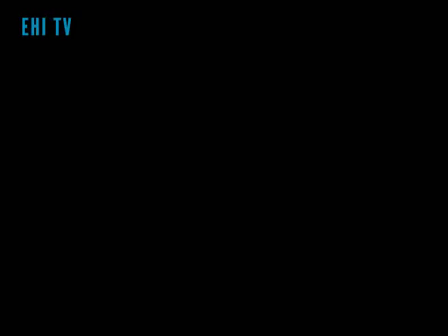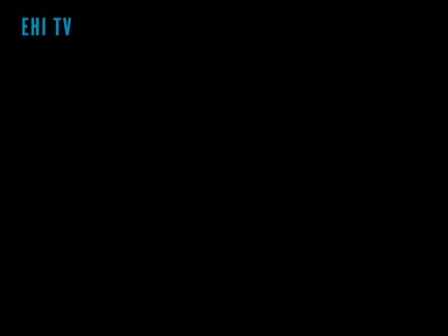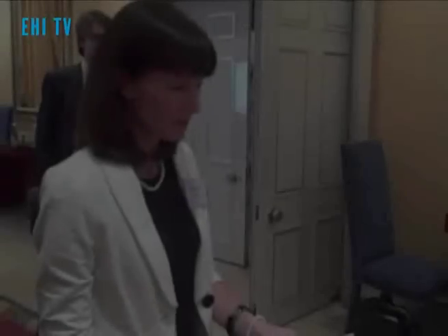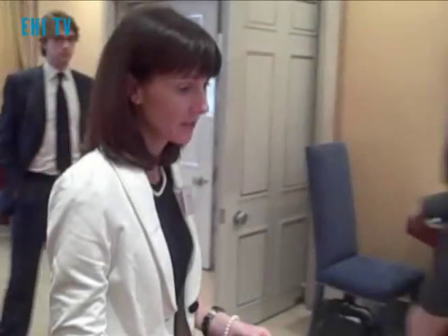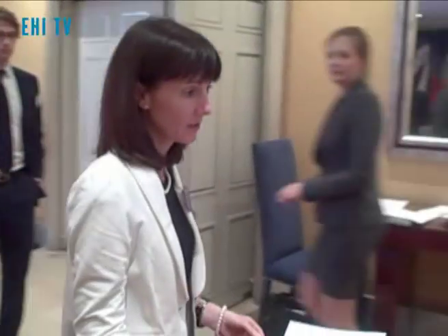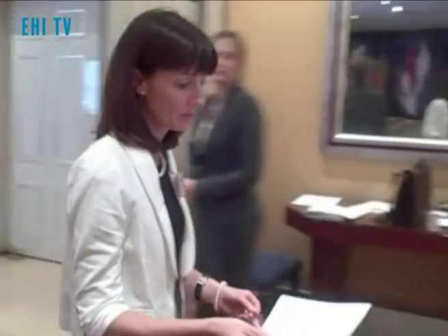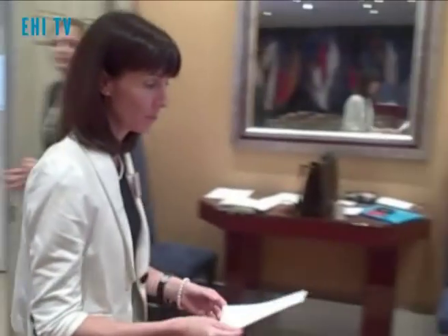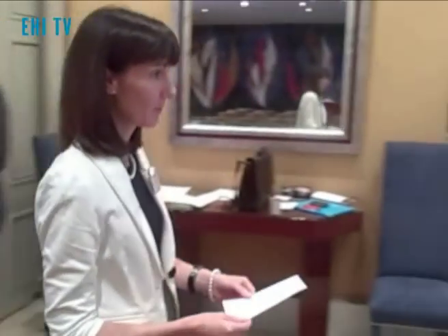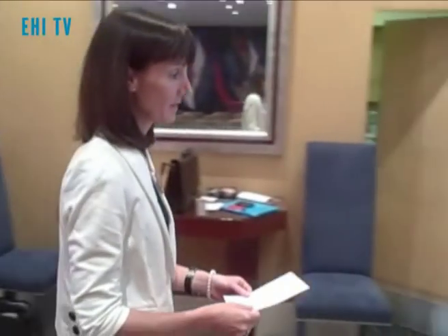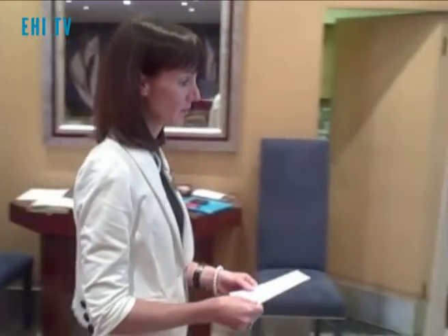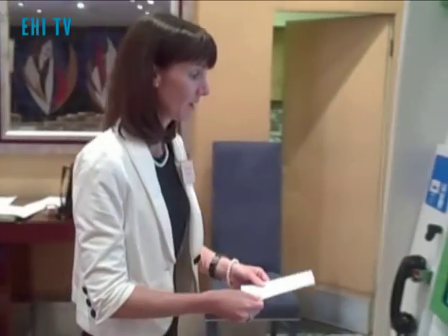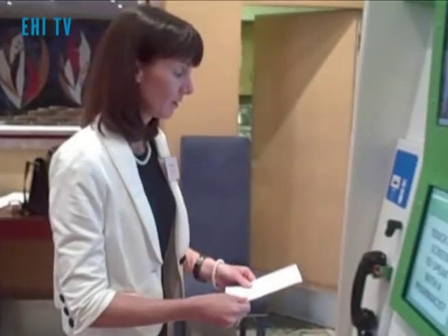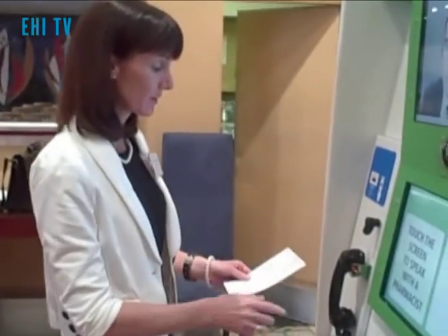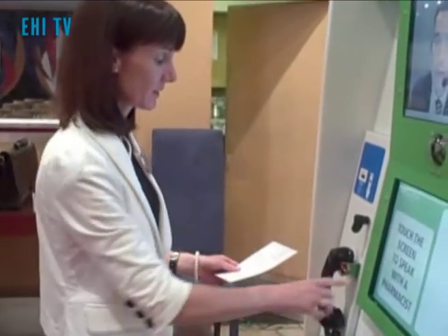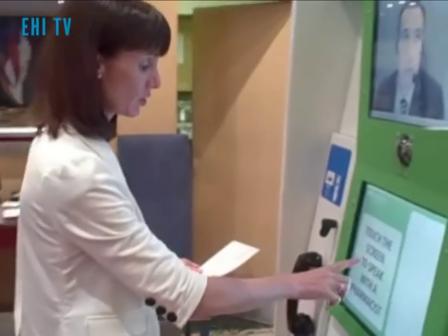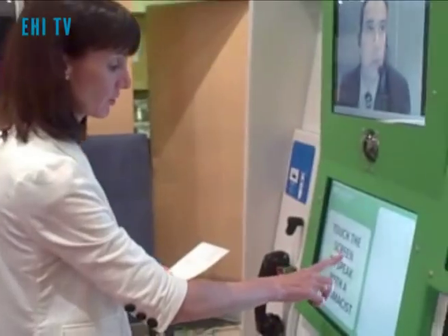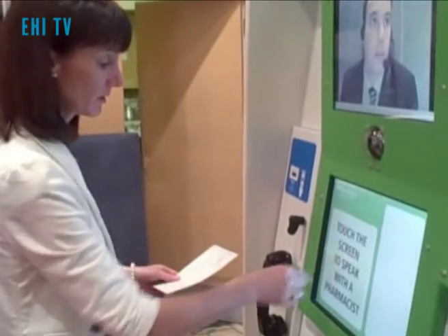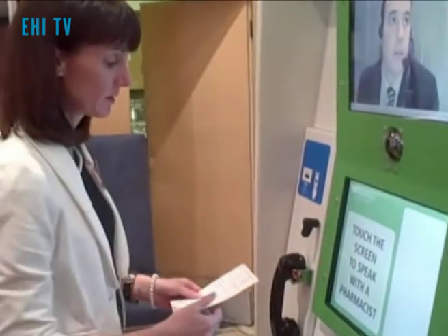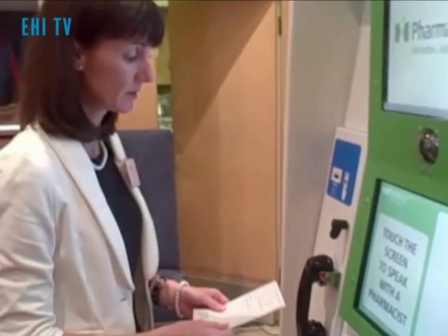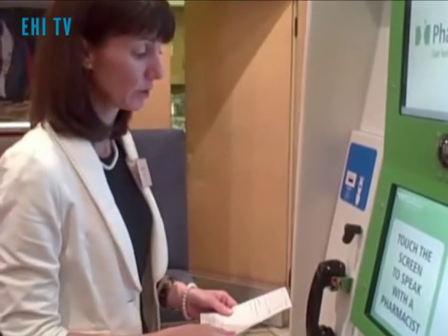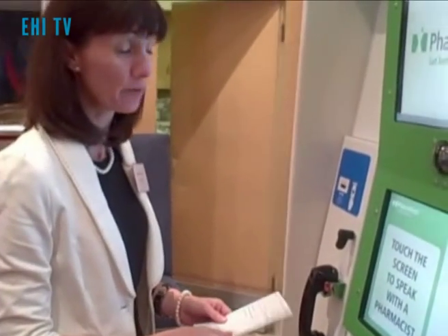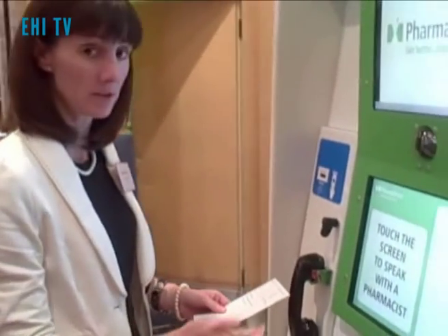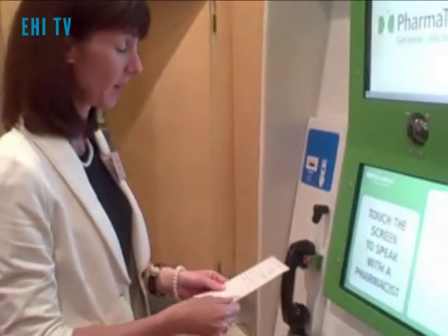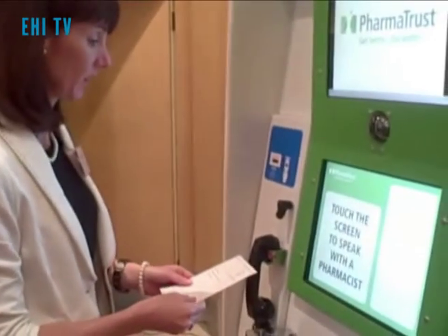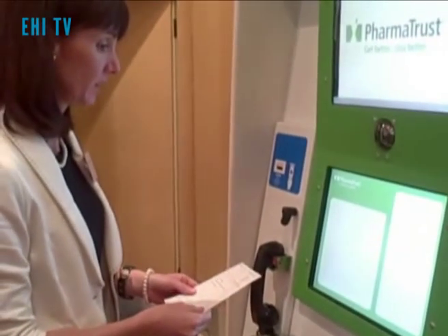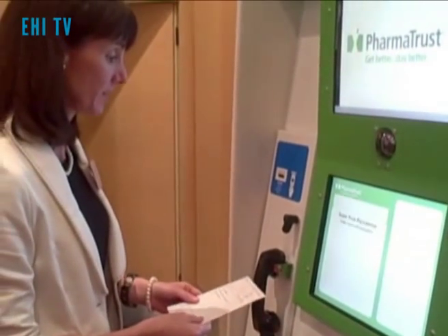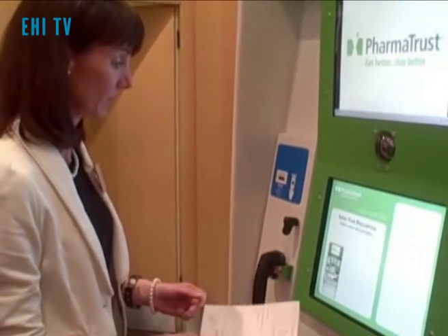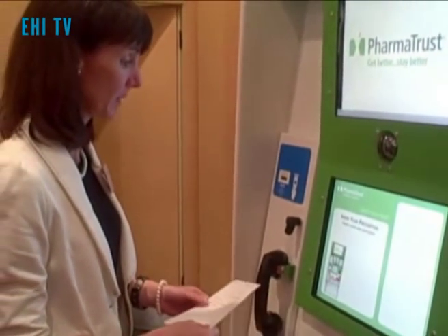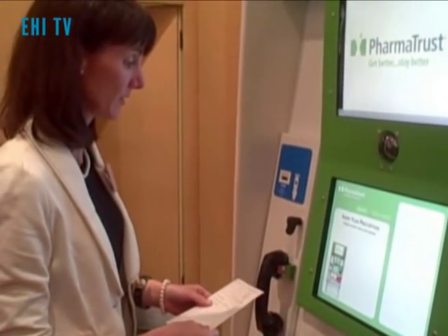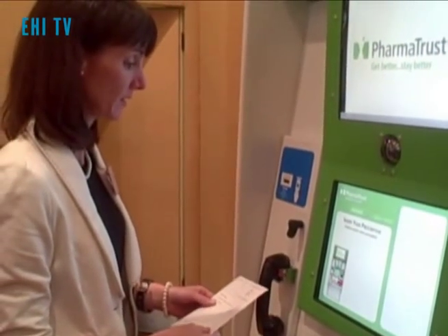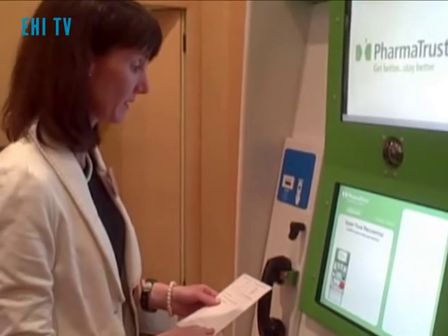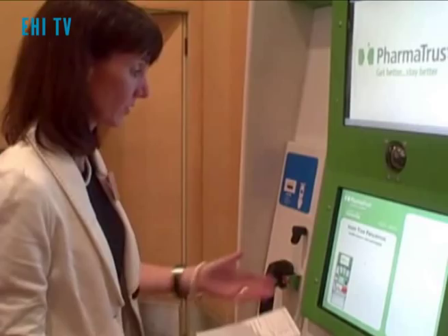So essentially, come up to the med center. The first step is to touch the screen to alert the pharmacist back at the call center that the patient is at the med center.